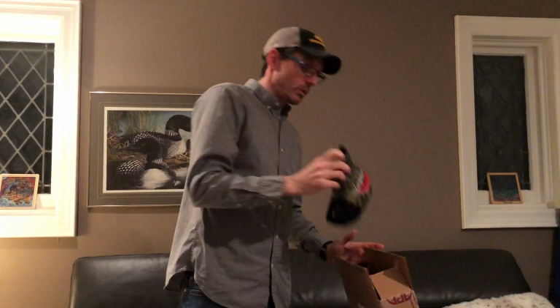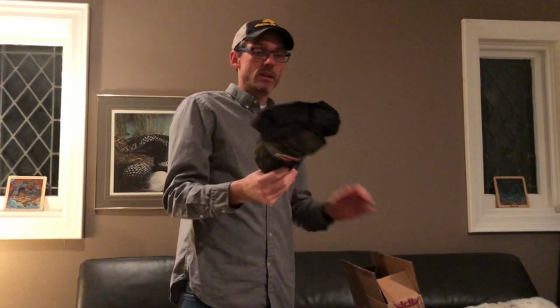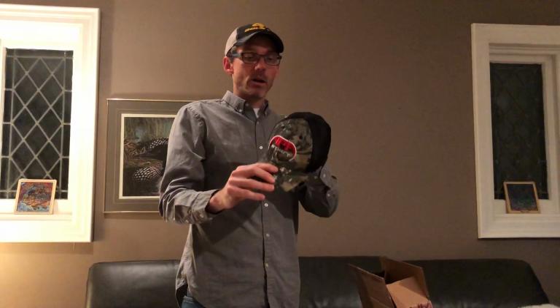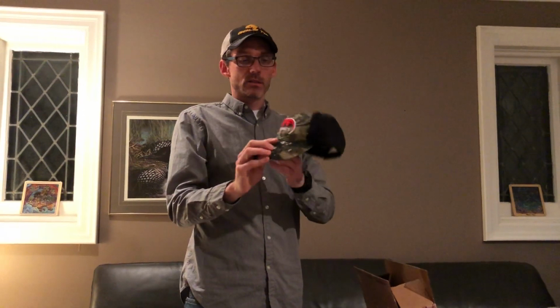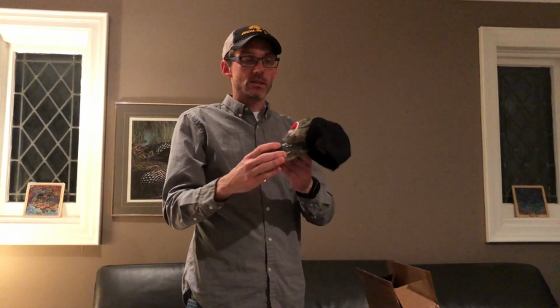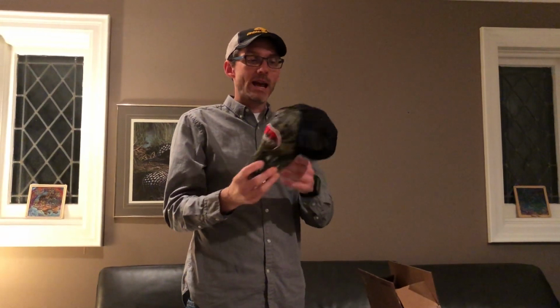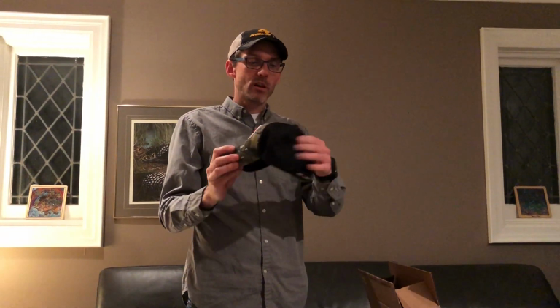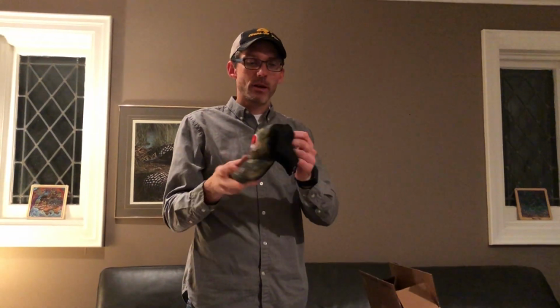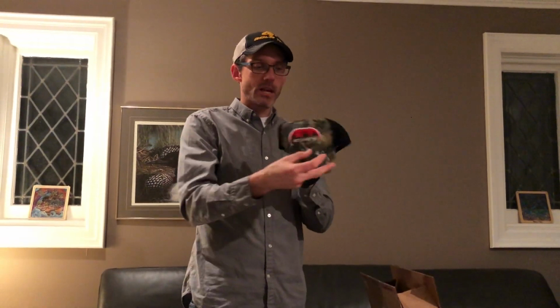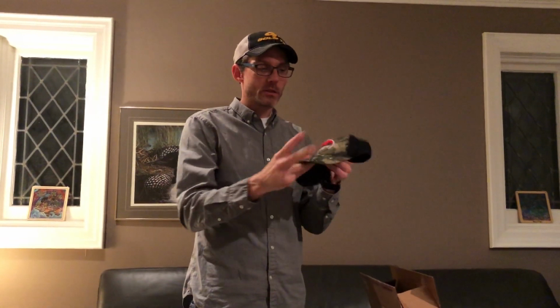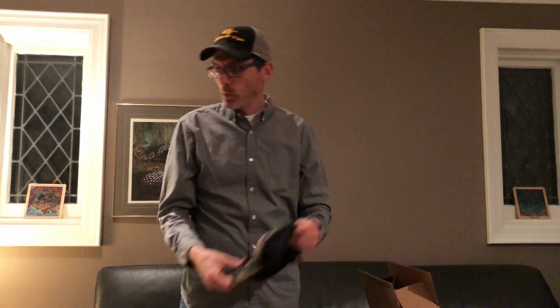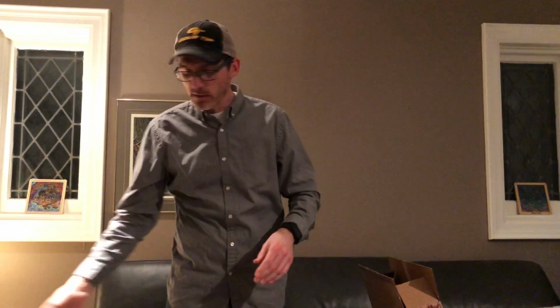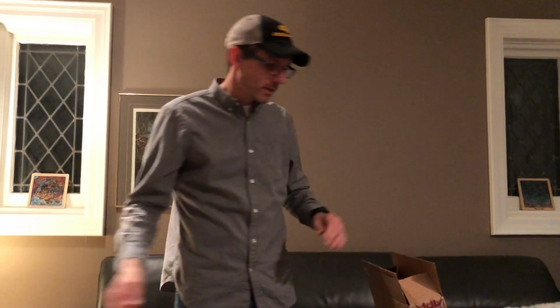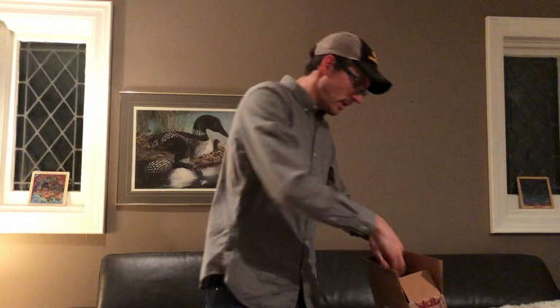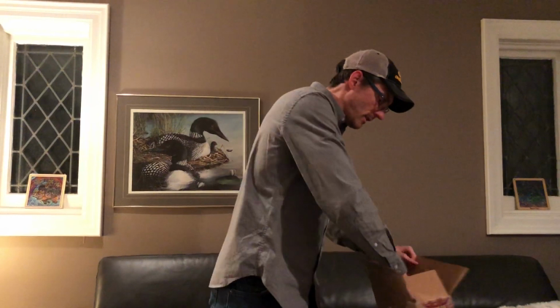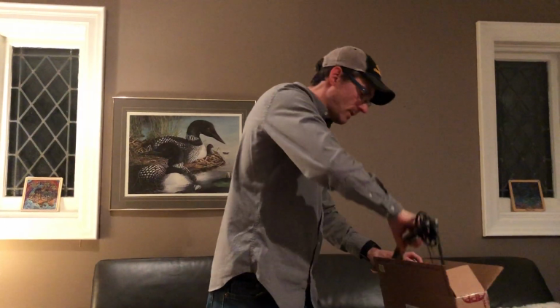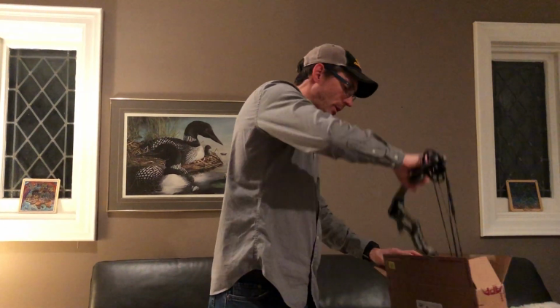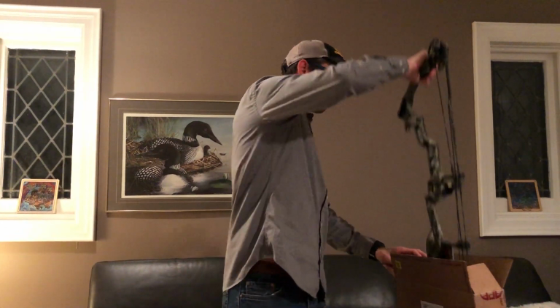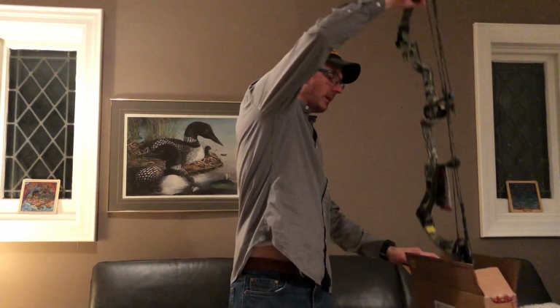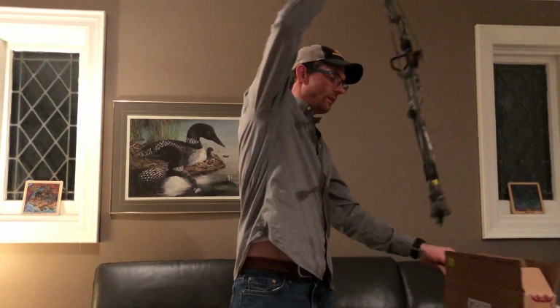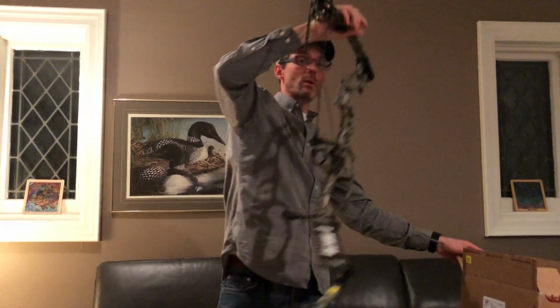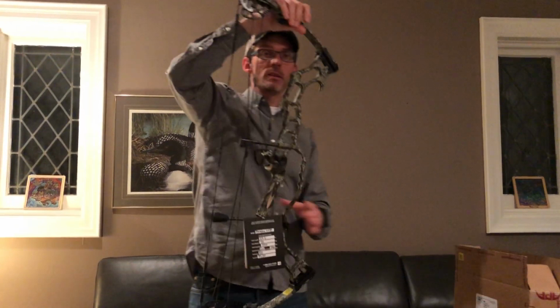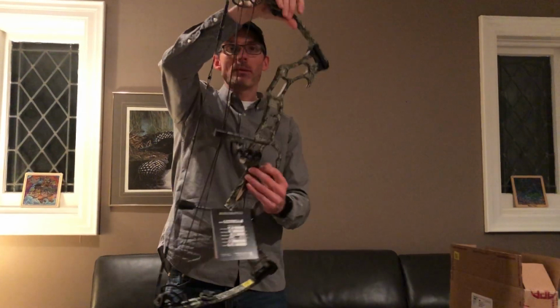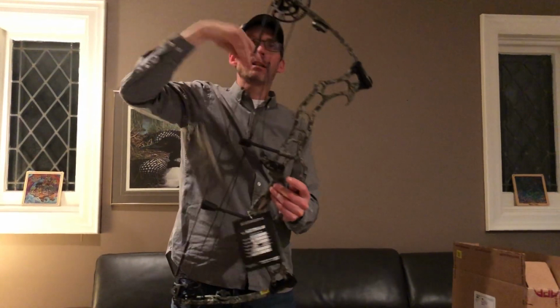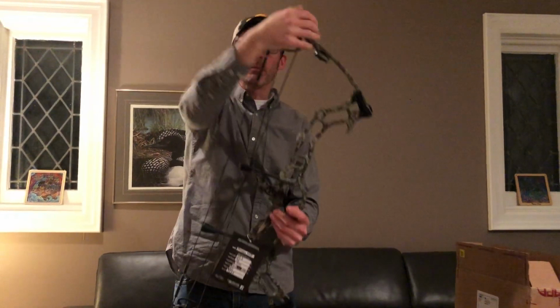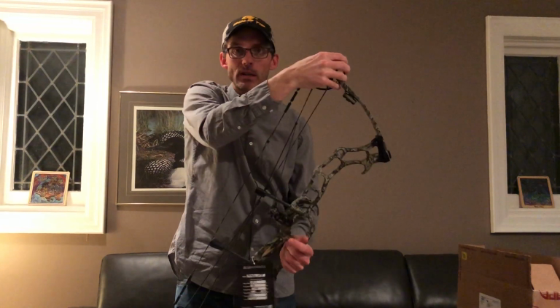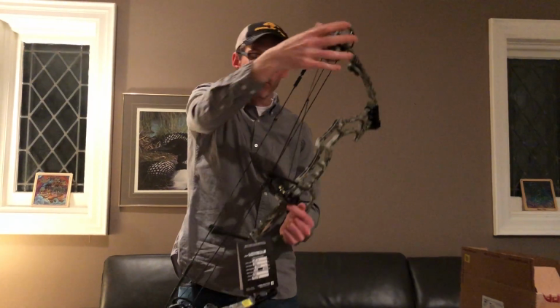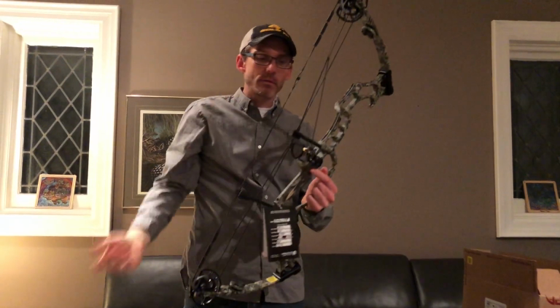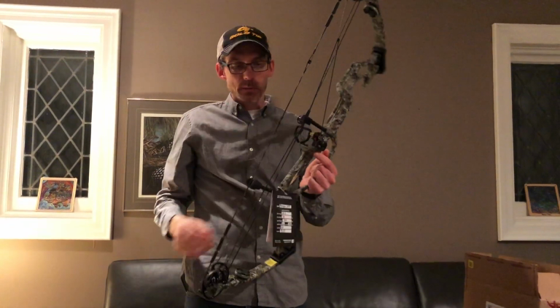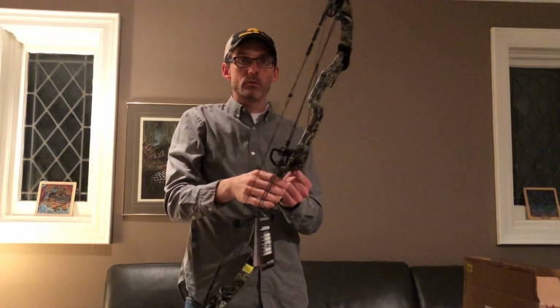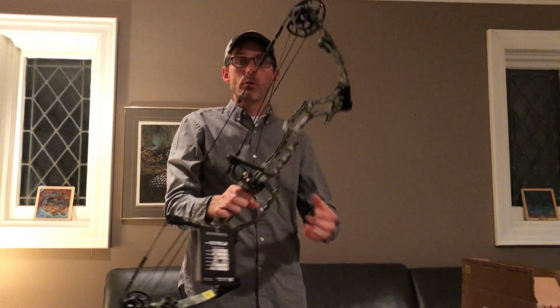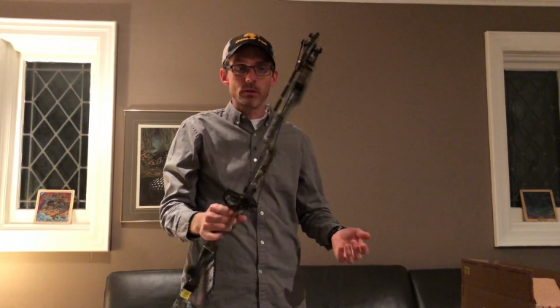The first thing in the box is a nice APA hat — soft mesh back, camel front. We'll put that to the side. Next I'll pull out the bow. When I got this it was wrapped in plastic and the cams were protected with bubble wrap and everything you'd expect when getting a bow shipped to you.